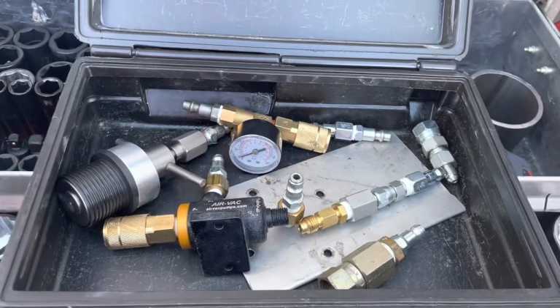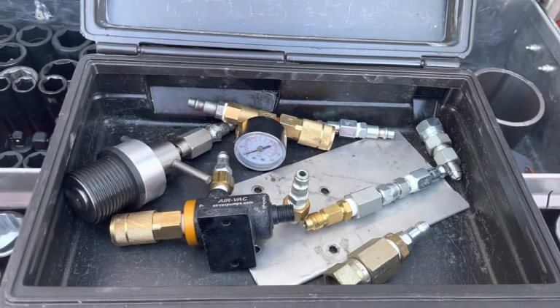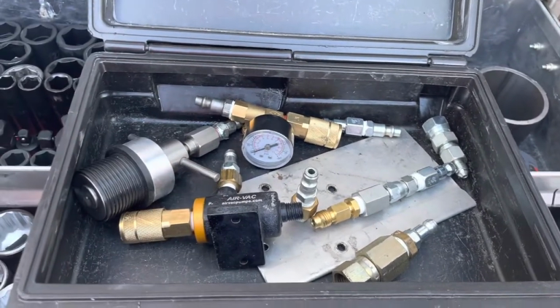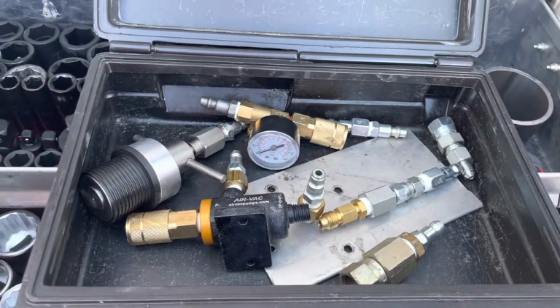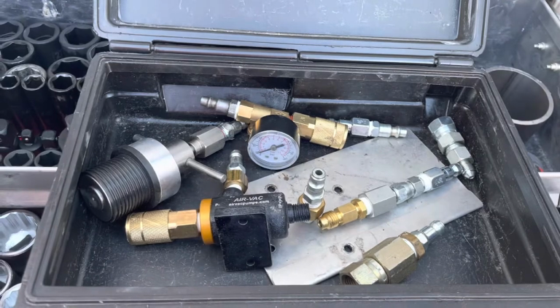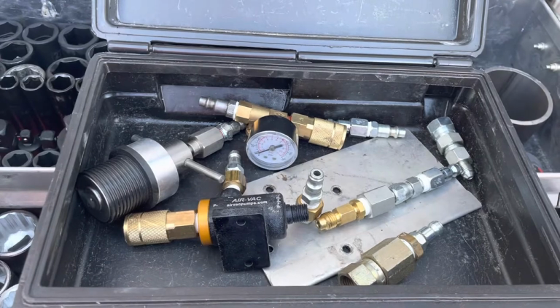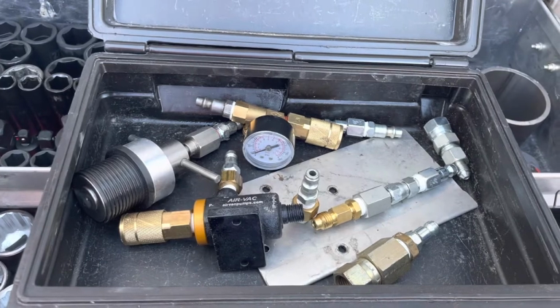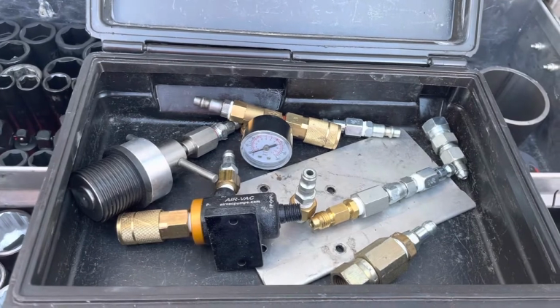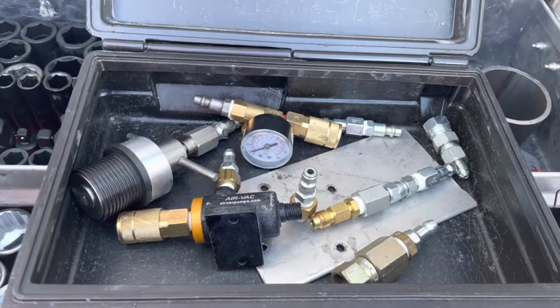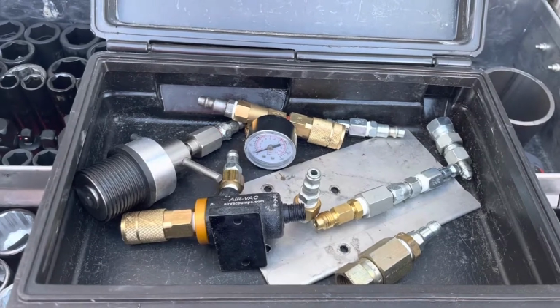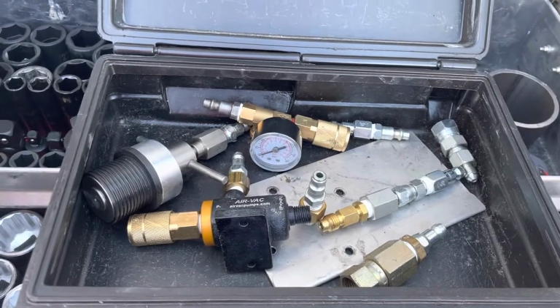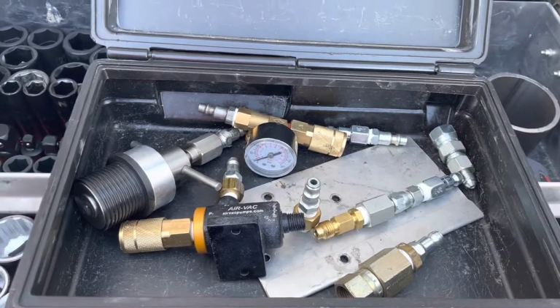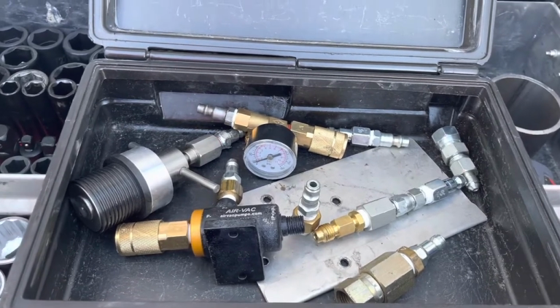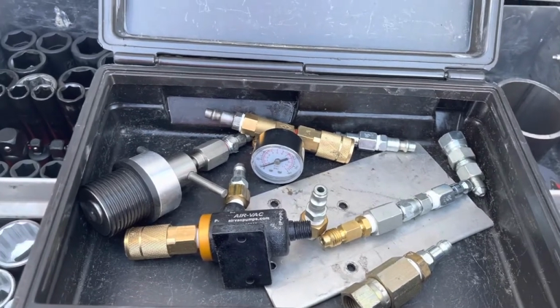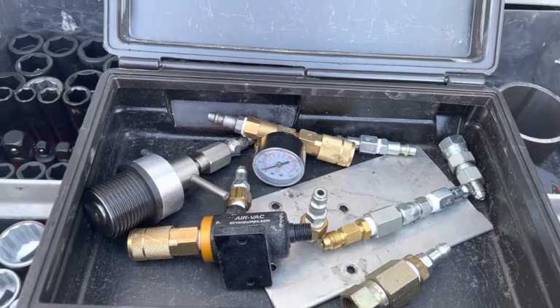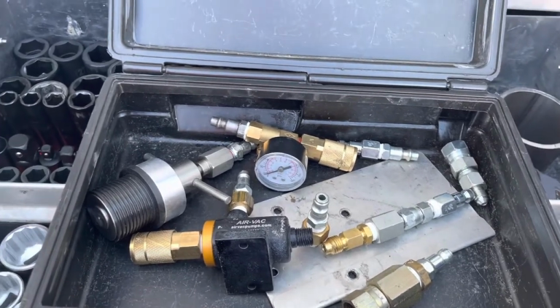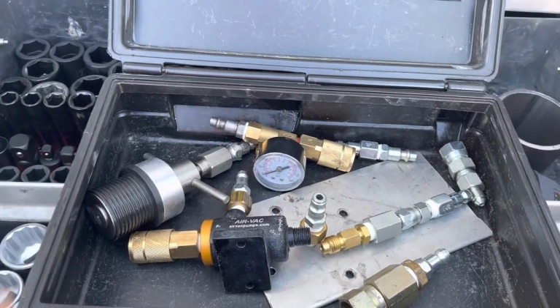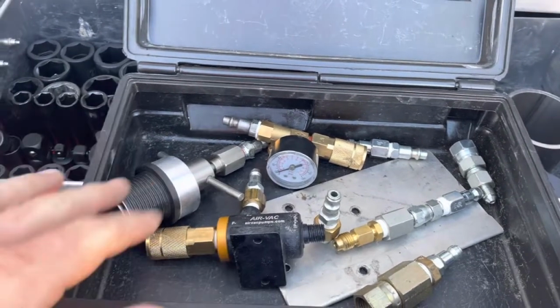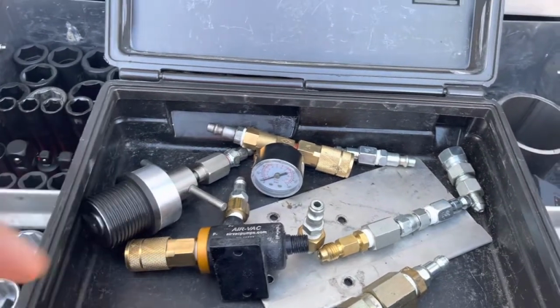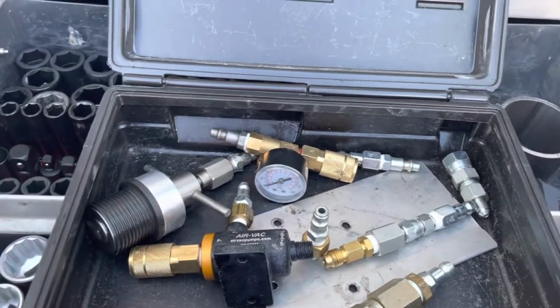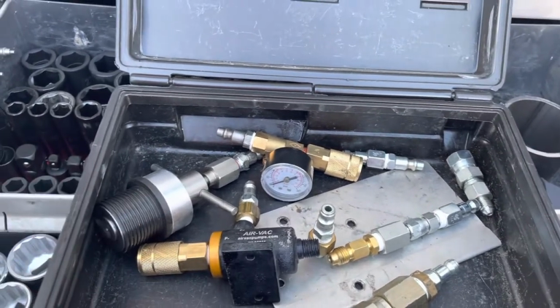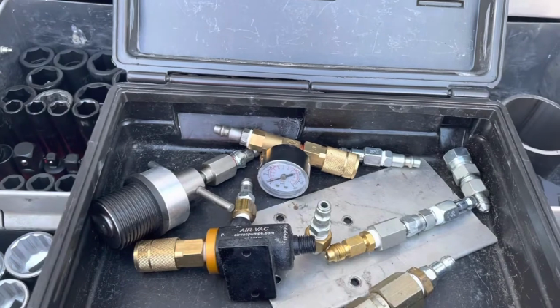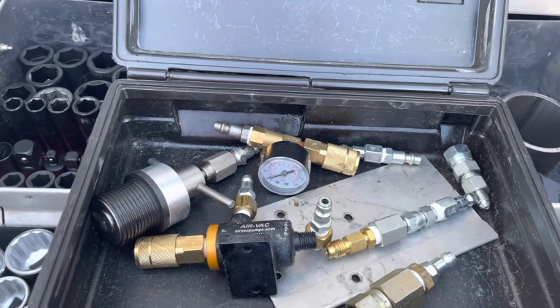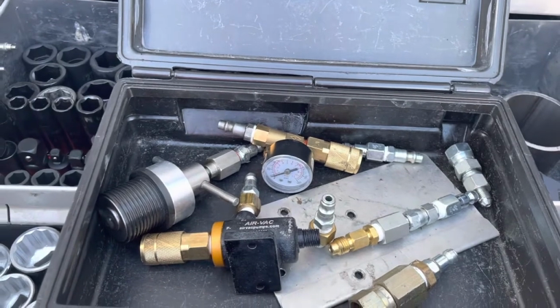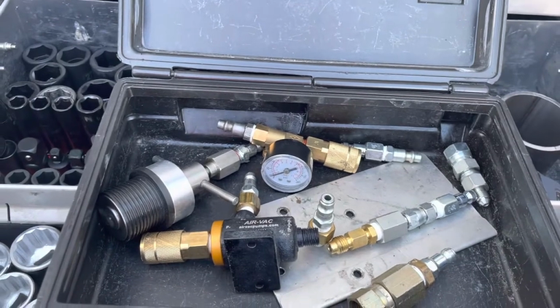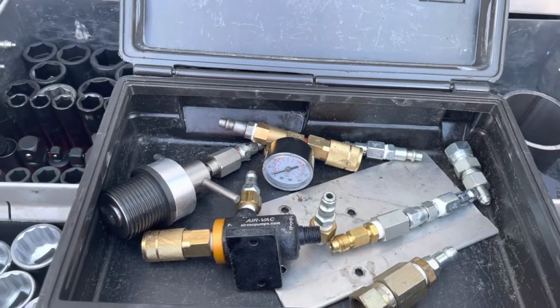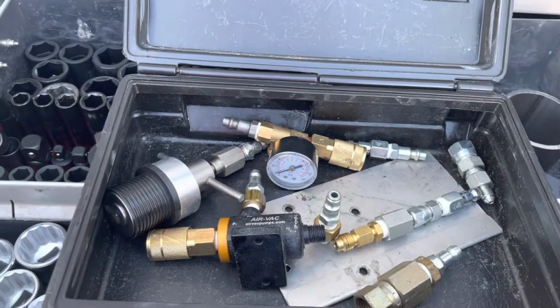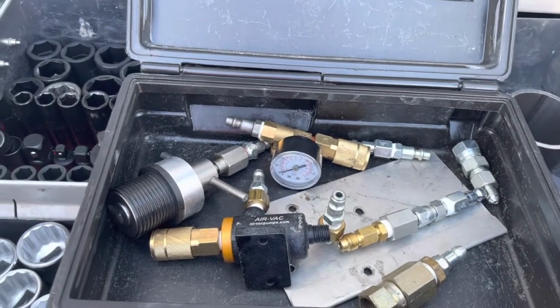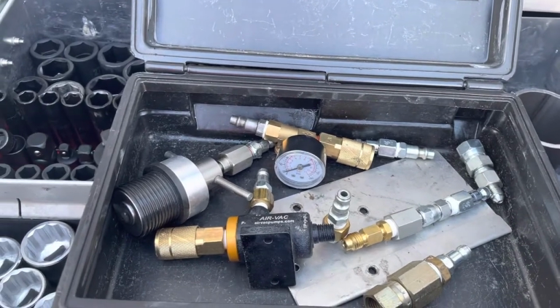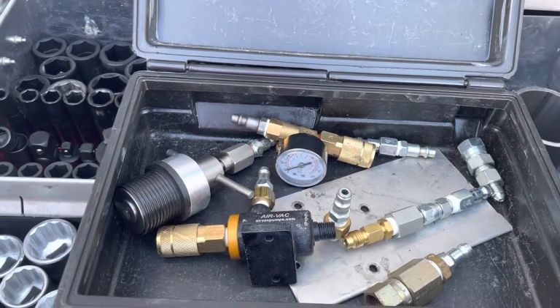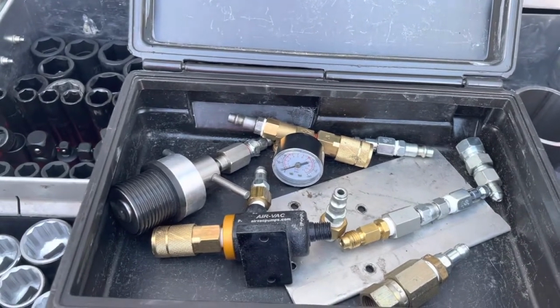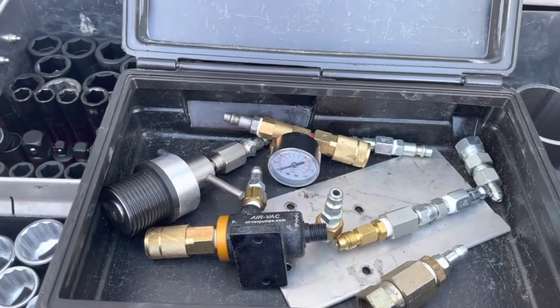I had to do a coolant on a generator and the petcock was messed up. So I put this on there and then it doesn't let all the coolant go everywhere until you can change it.